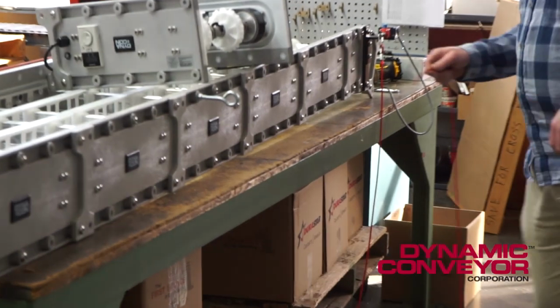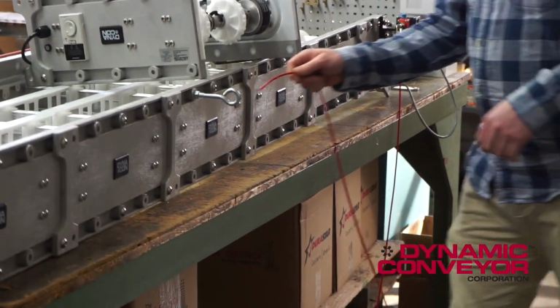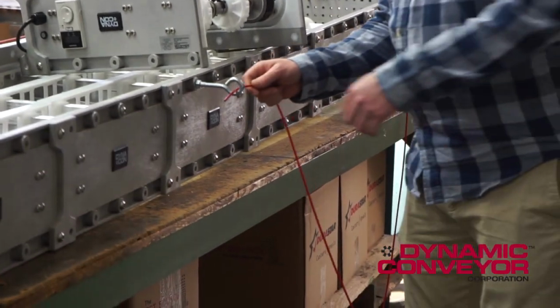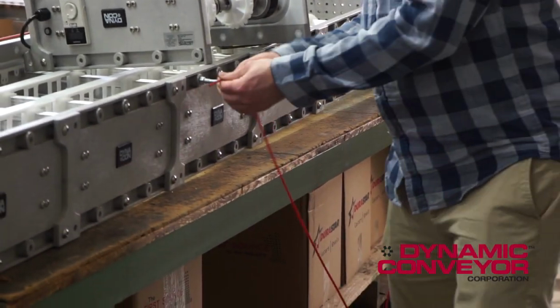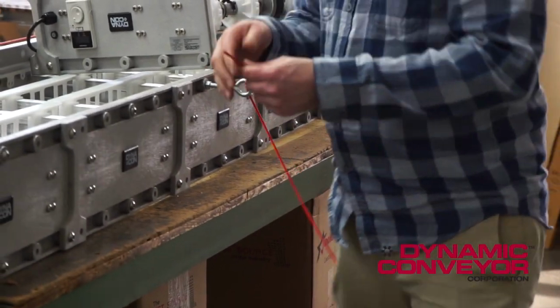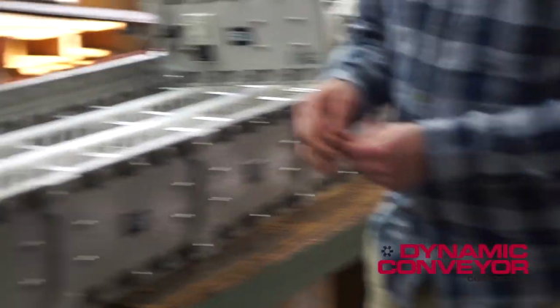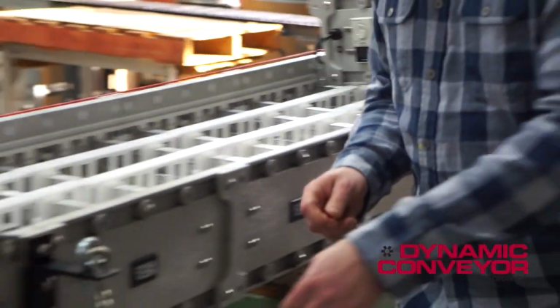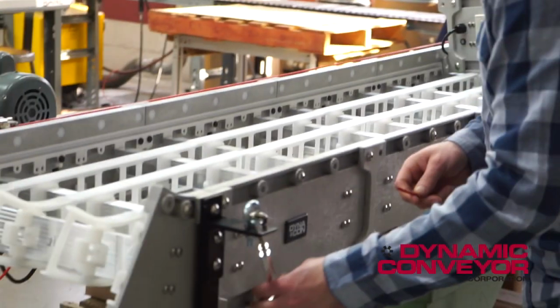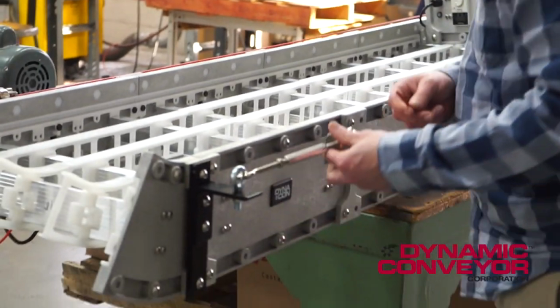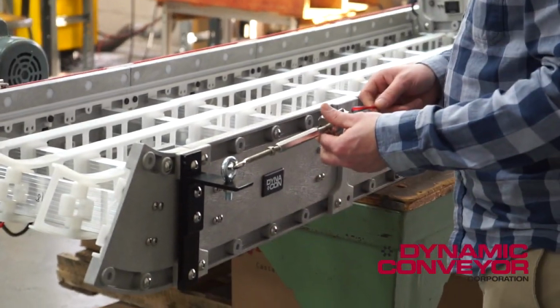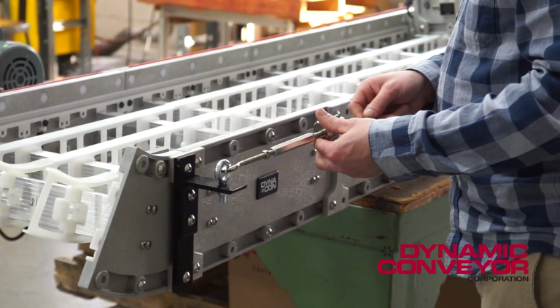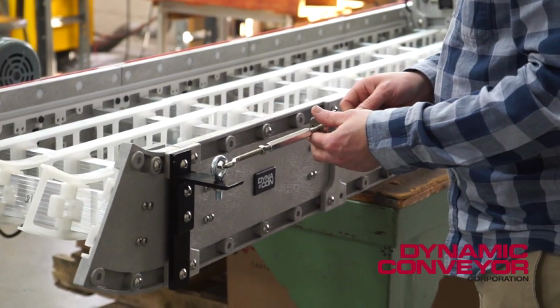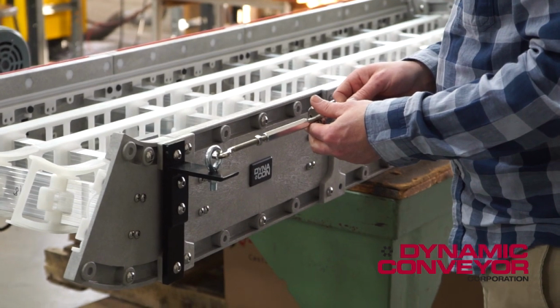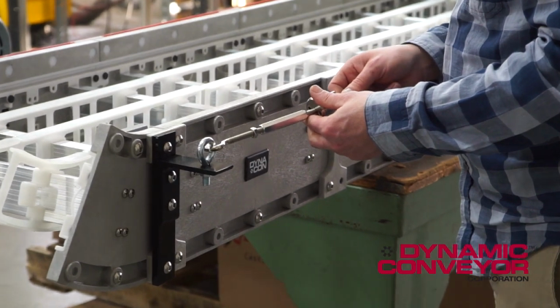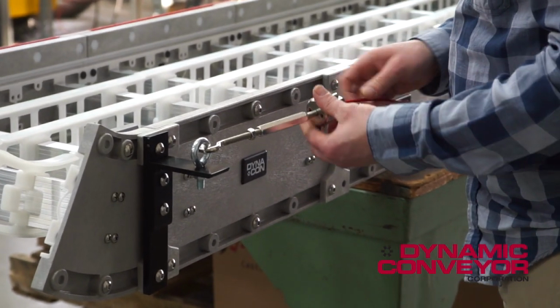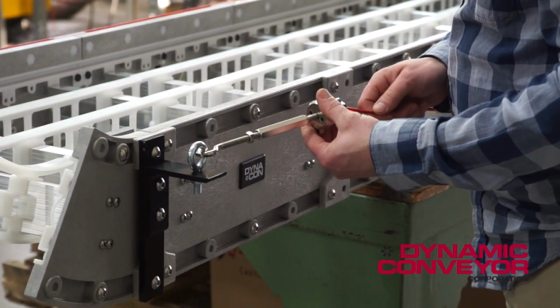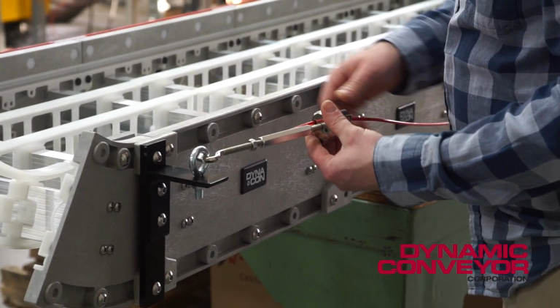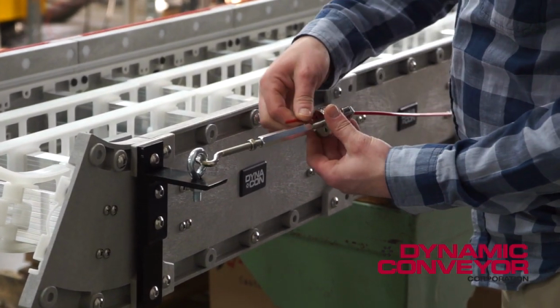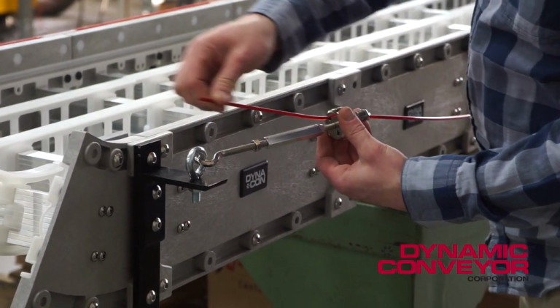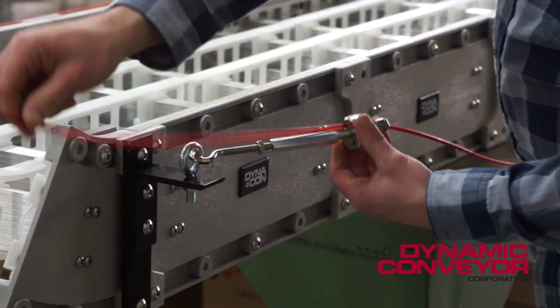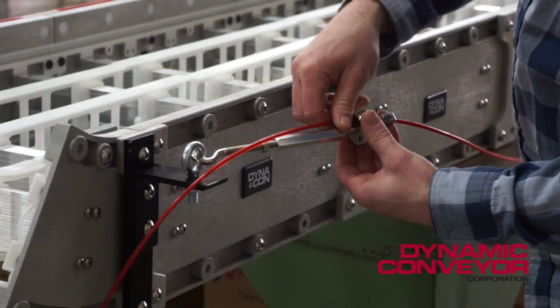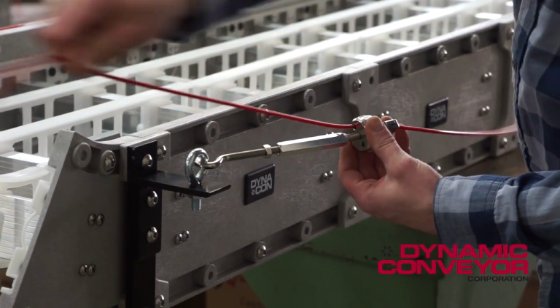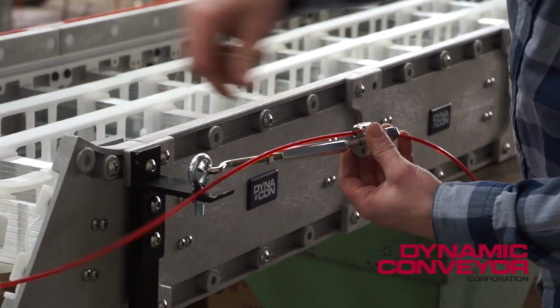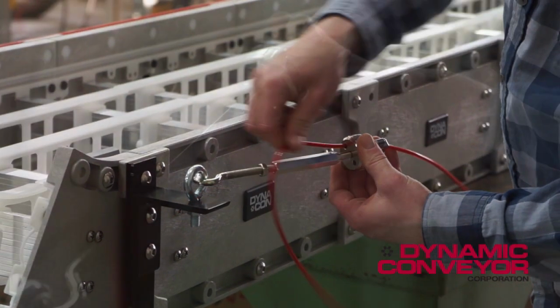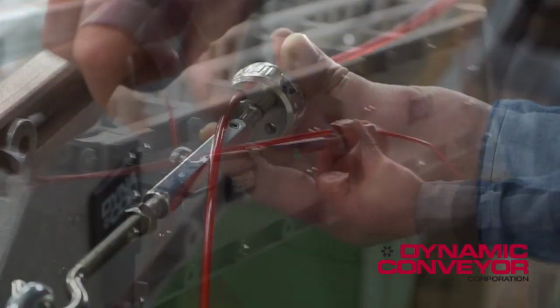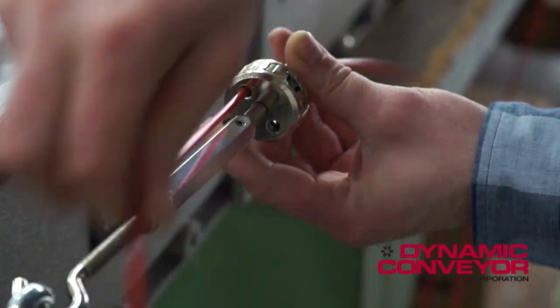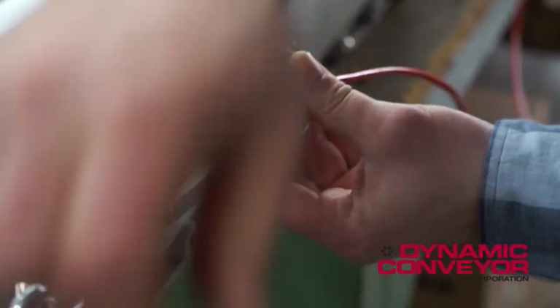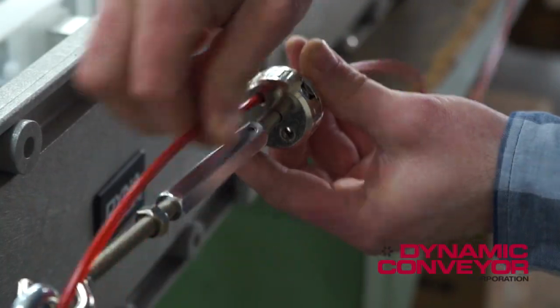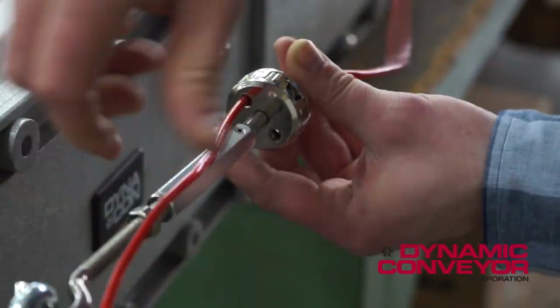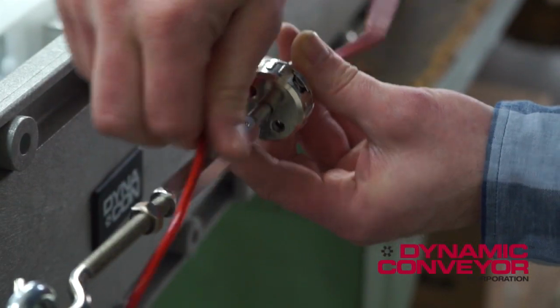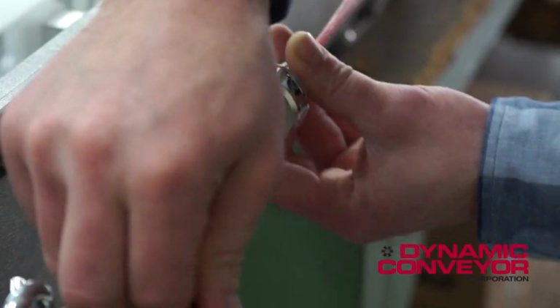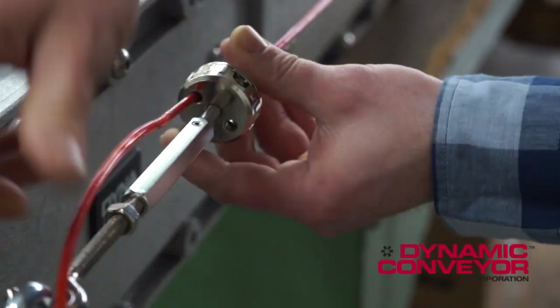Take the end of the cable, thread it through the eye bolt and into the cable tensioner dripper. Put it right through the center and then through one of the holes. Pull all of the cable through until almost tight.